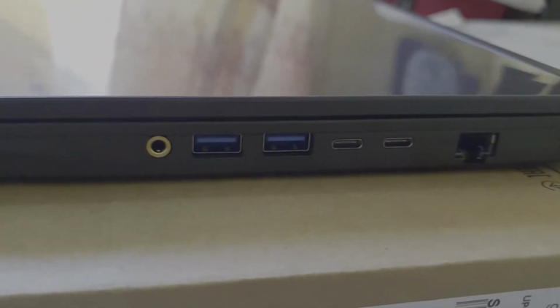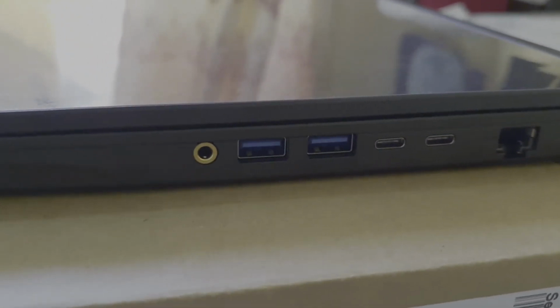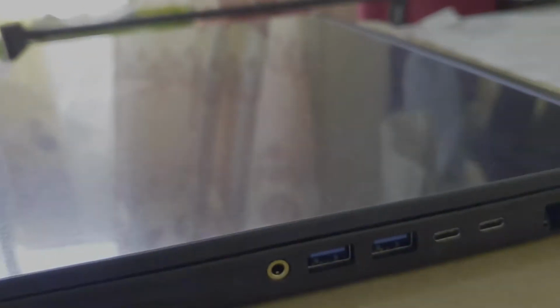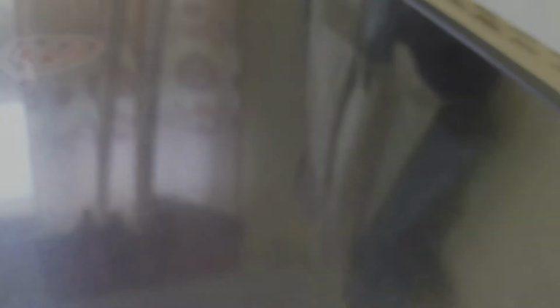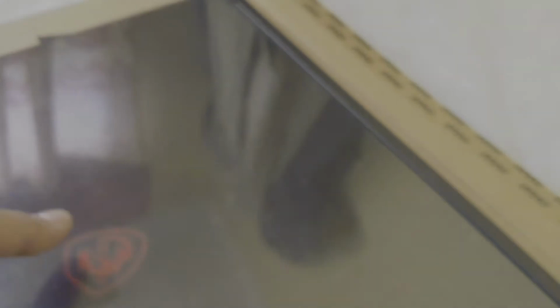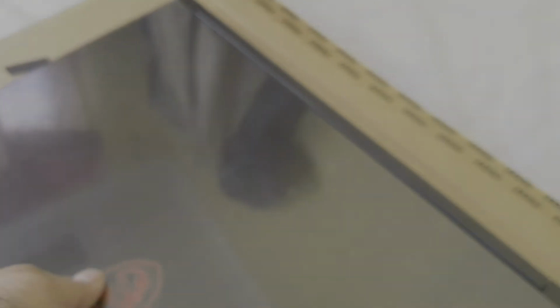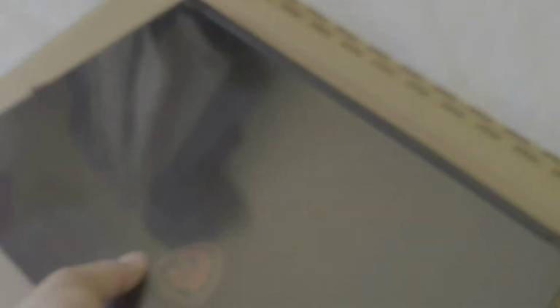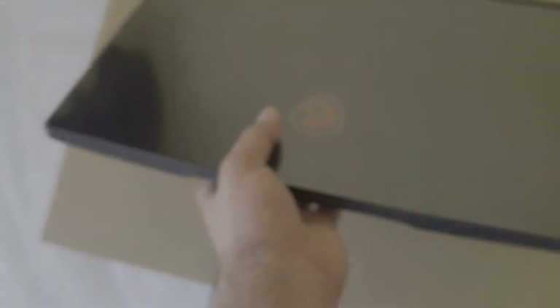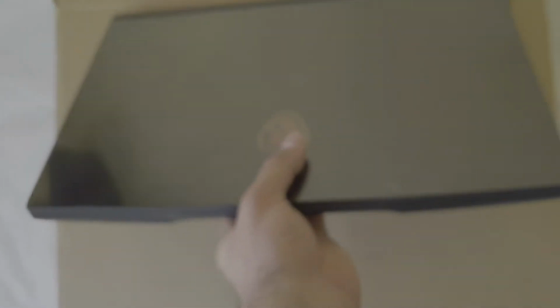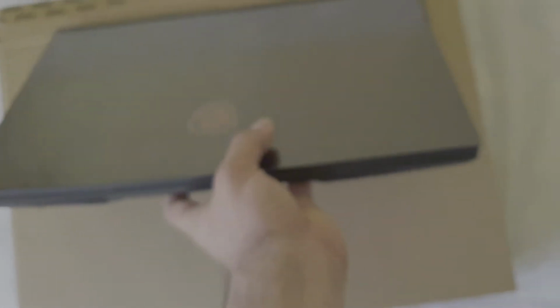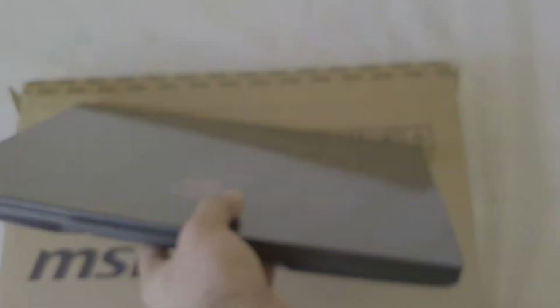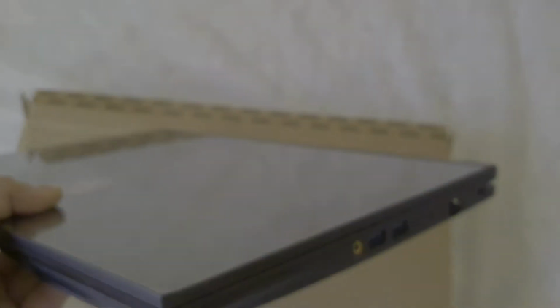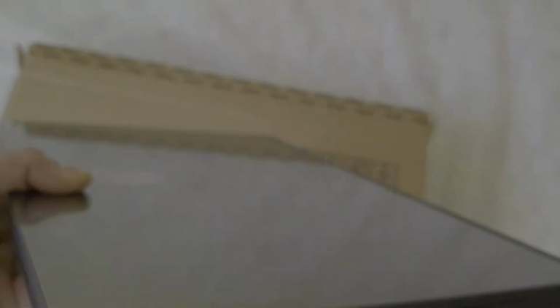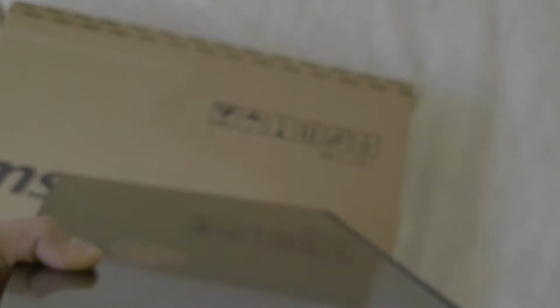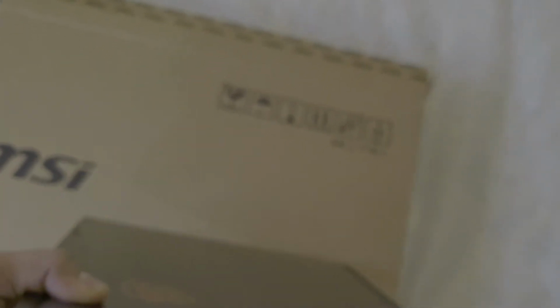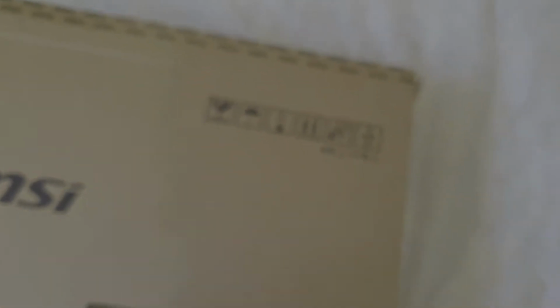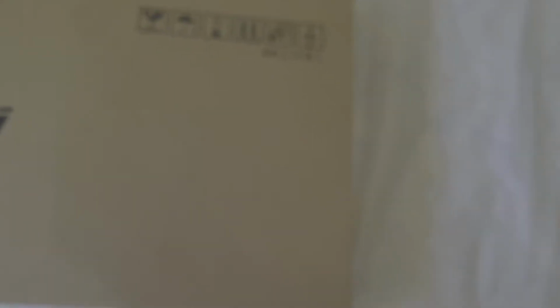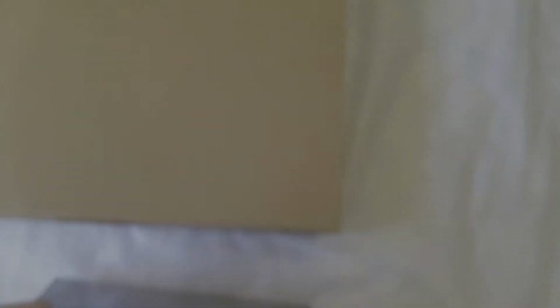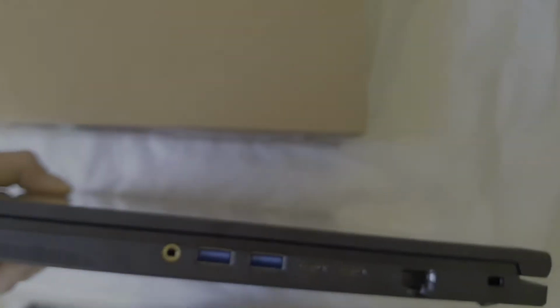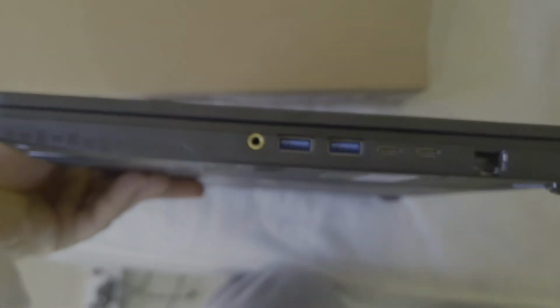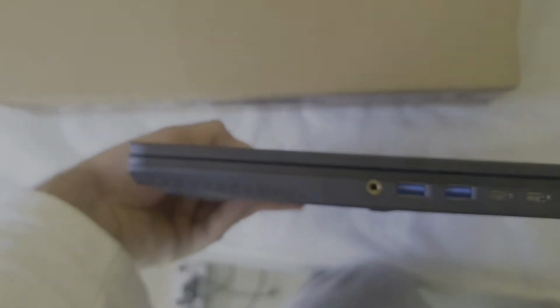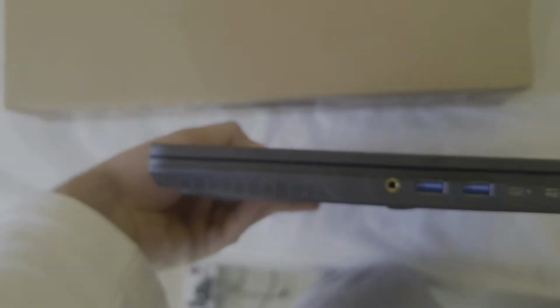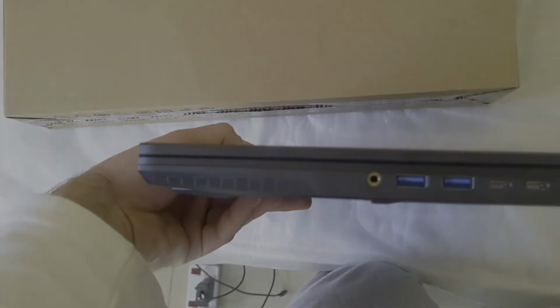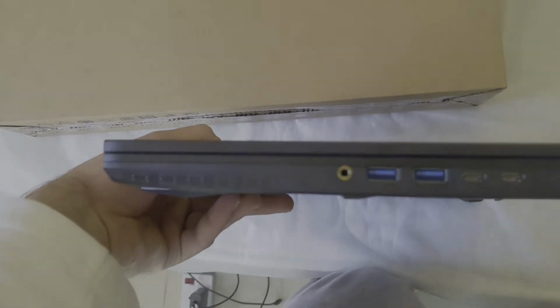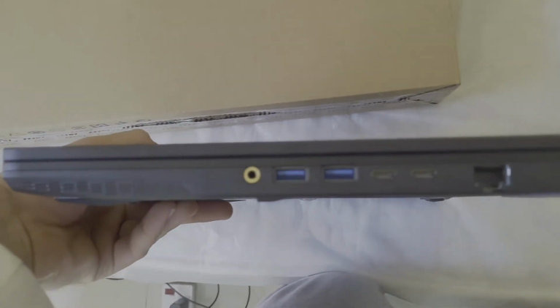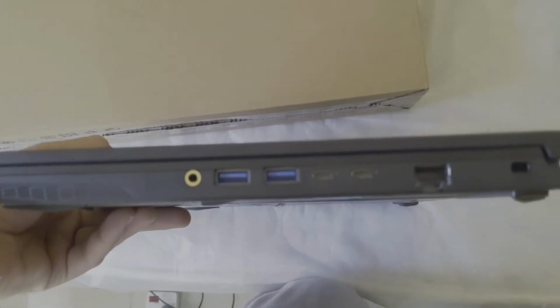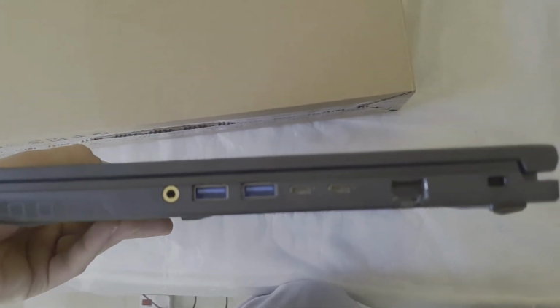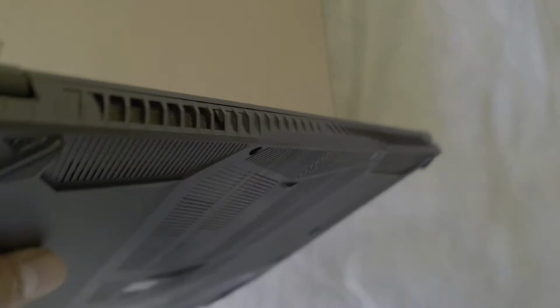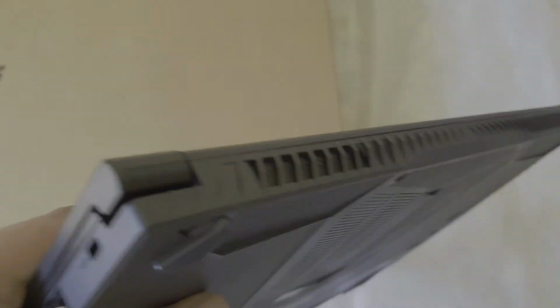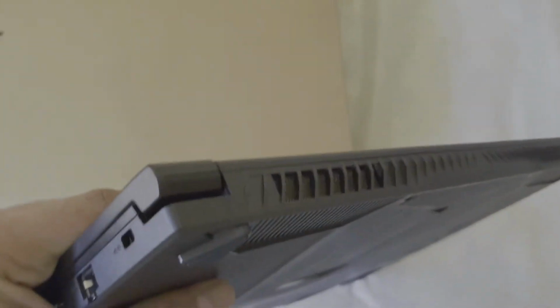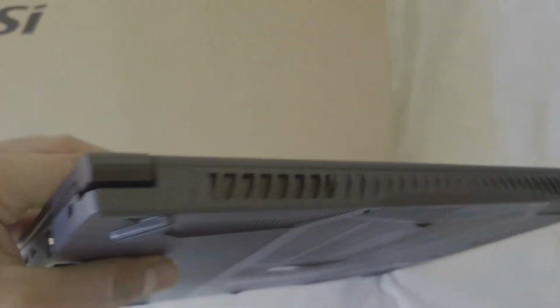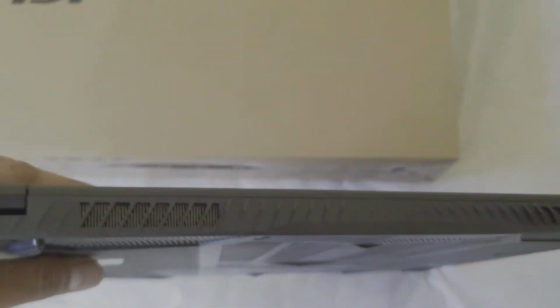On the right, we have a combo headphone jack, 2 USB 3.1 ports and 2 USB Type-C ports, but they don't support Thunderbolt. Also, we have an Ethernet port and a lock port.